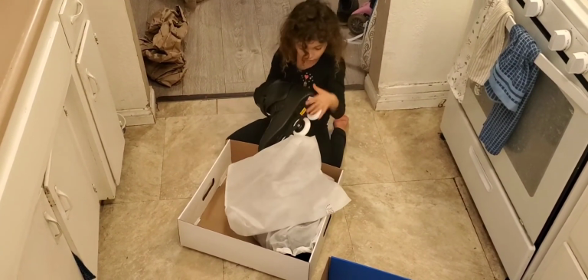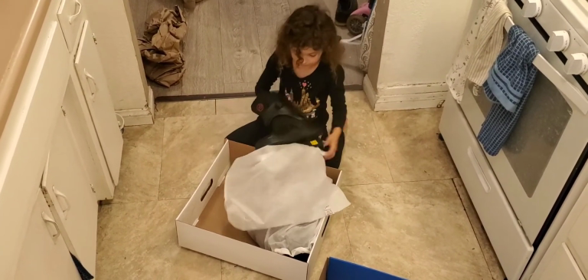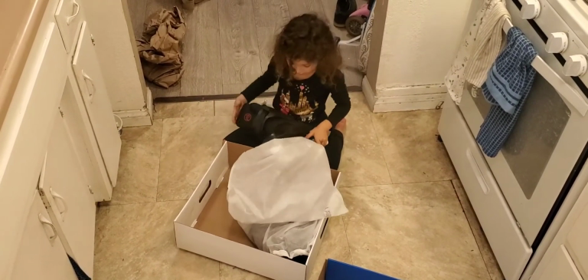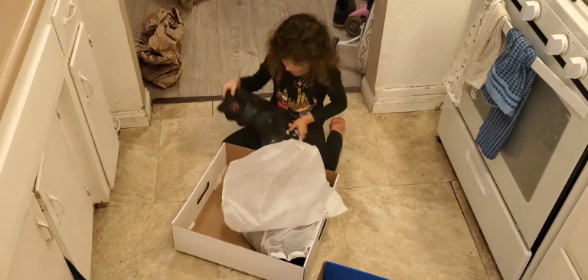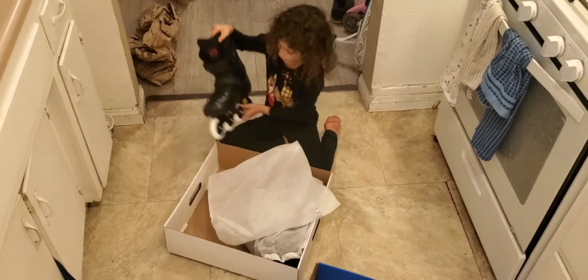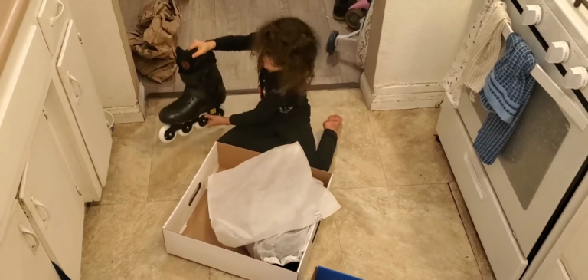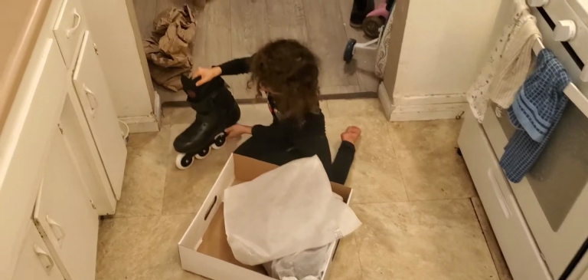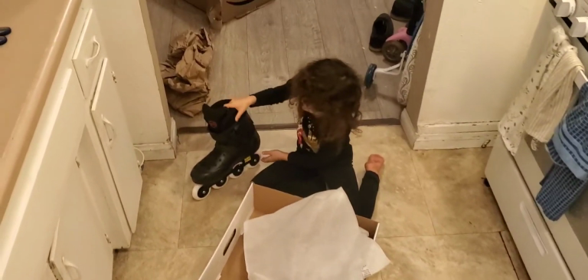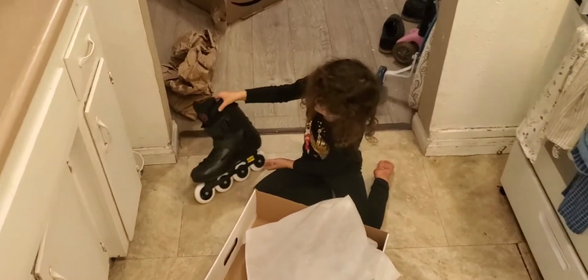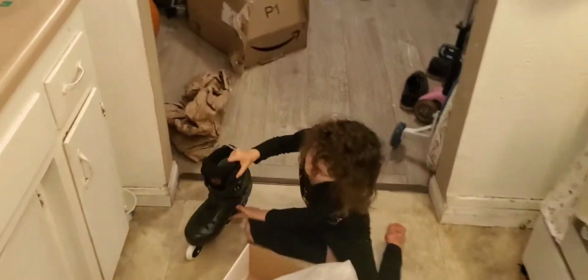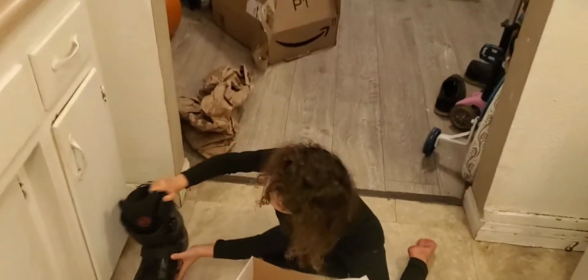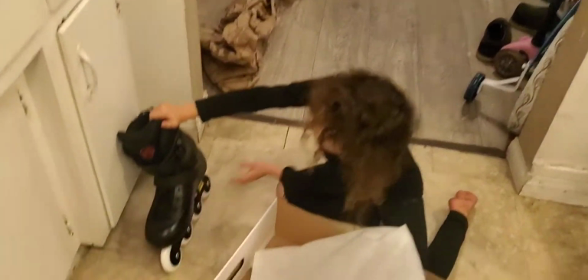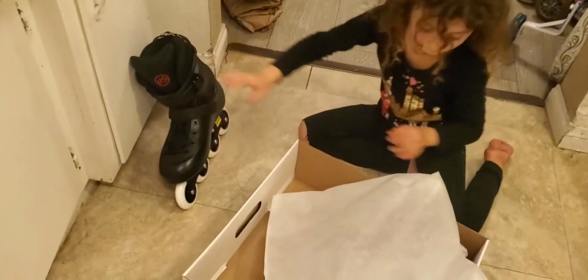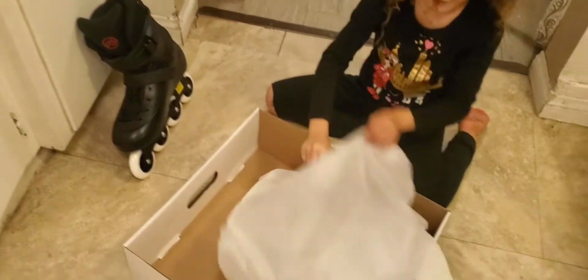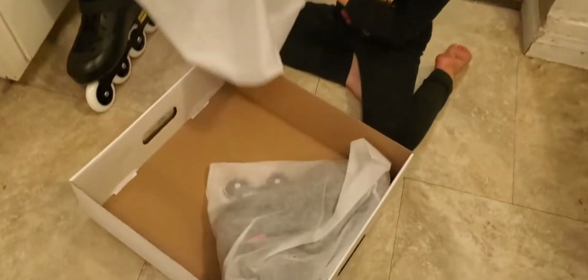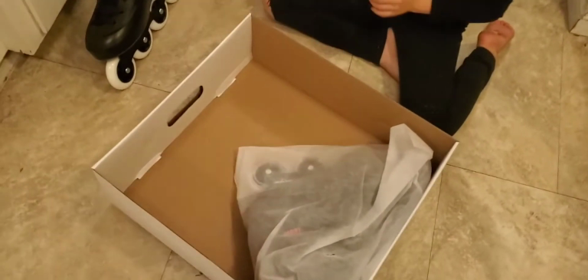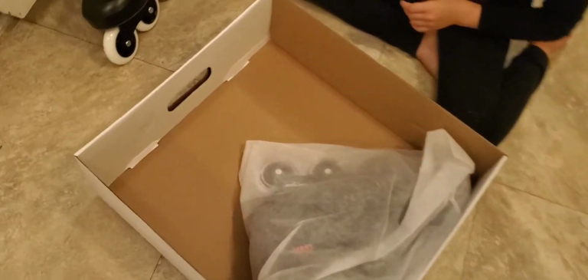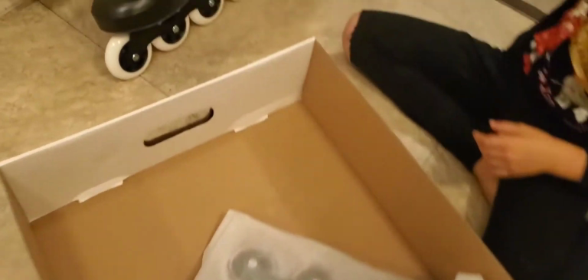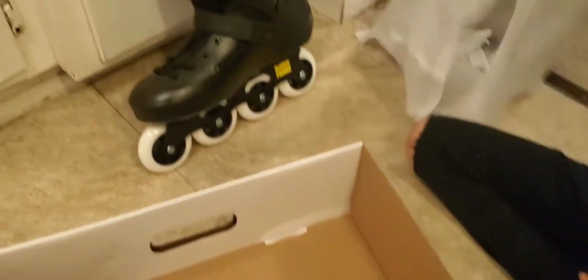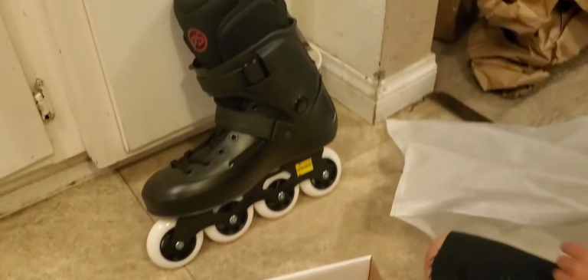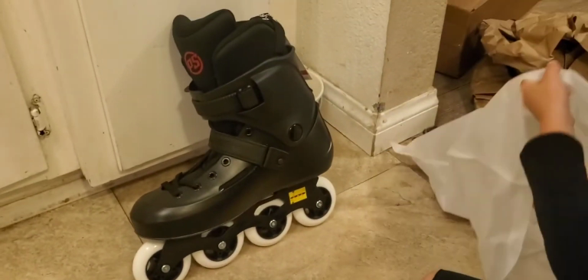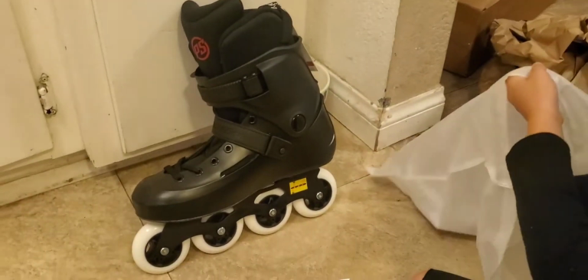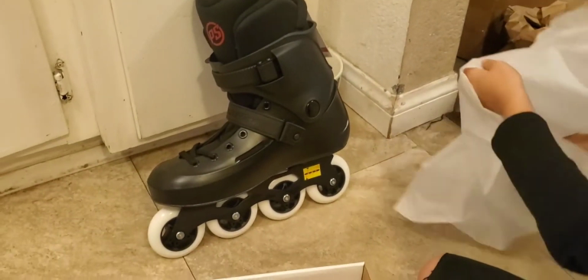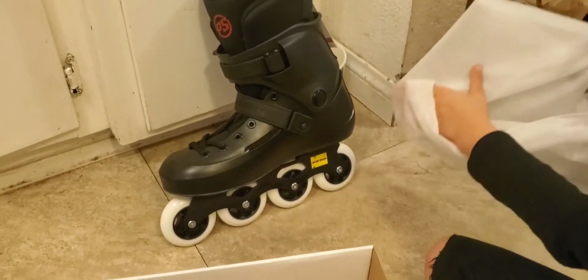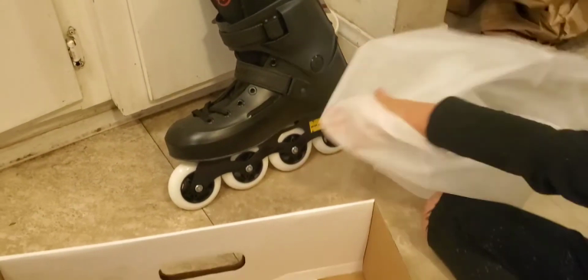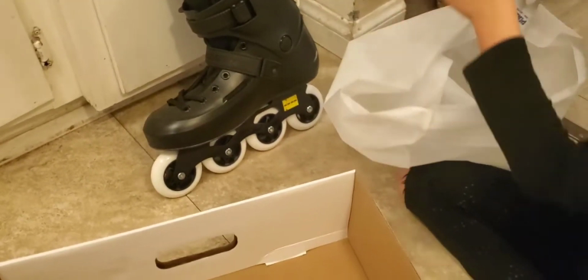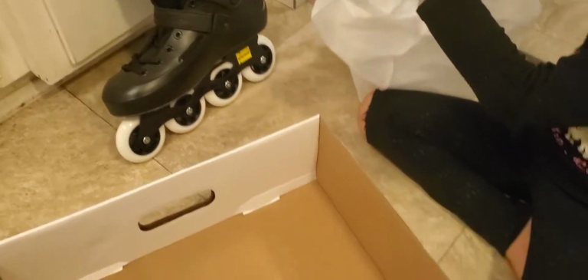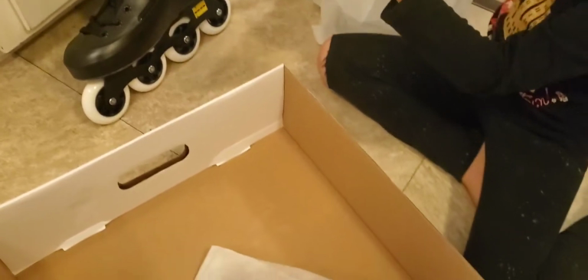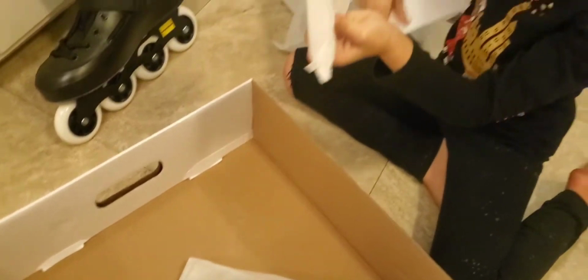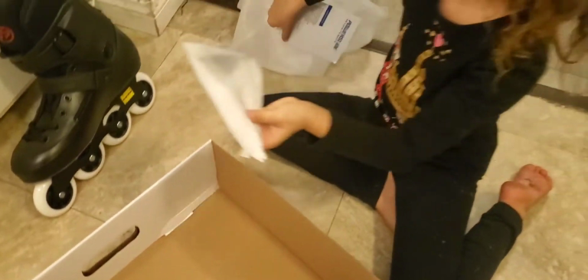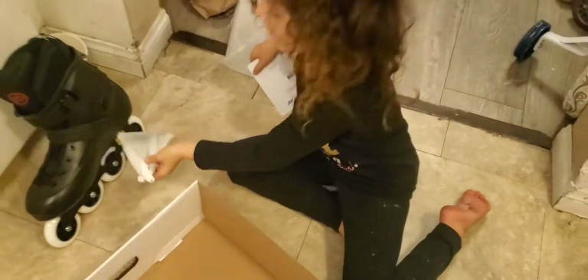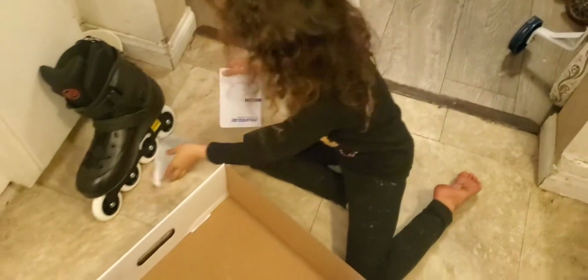Let's wipe the wheel. How beautiful. Let's see the other. Wait, what's in here? Let's see what we got in here. A little hammer.